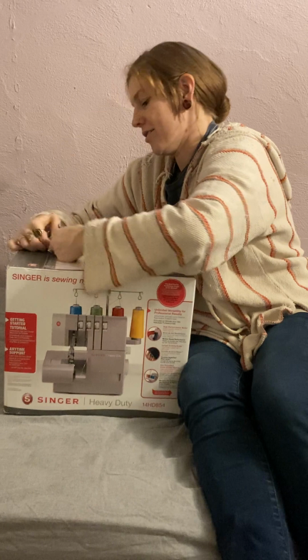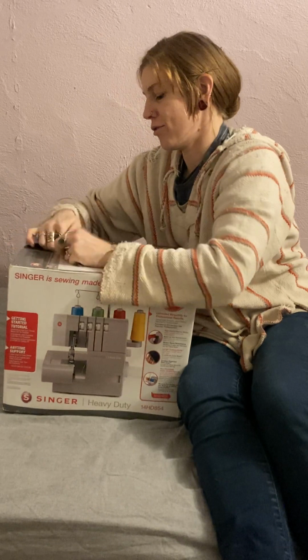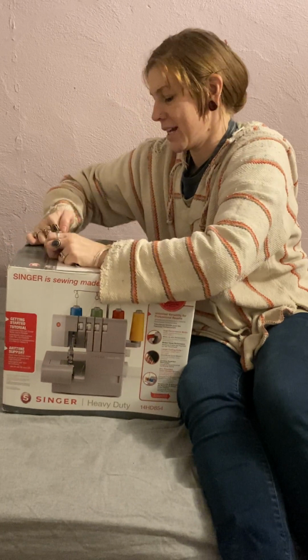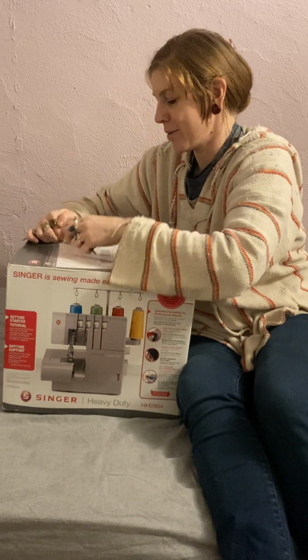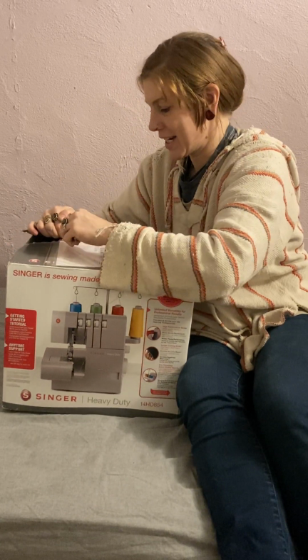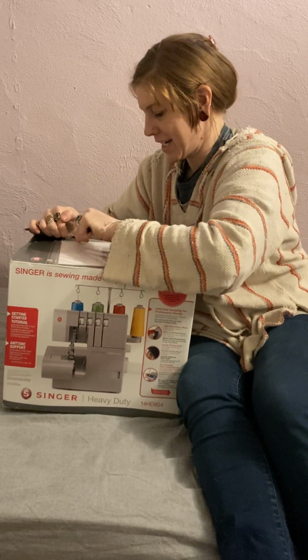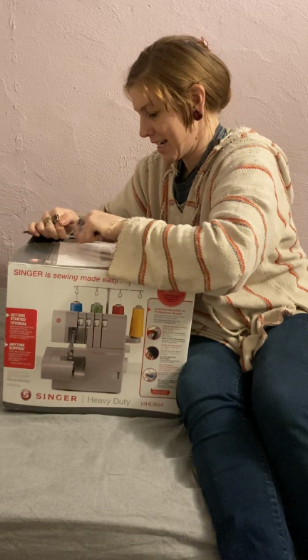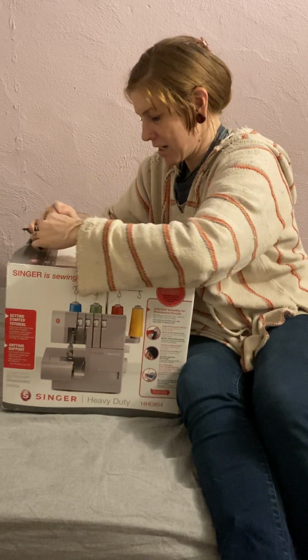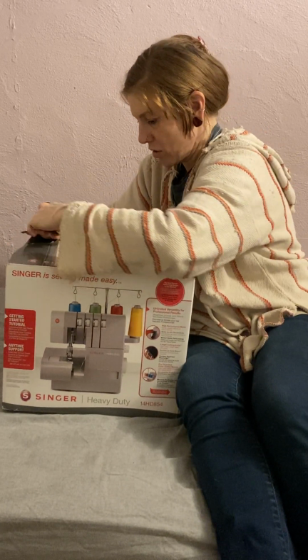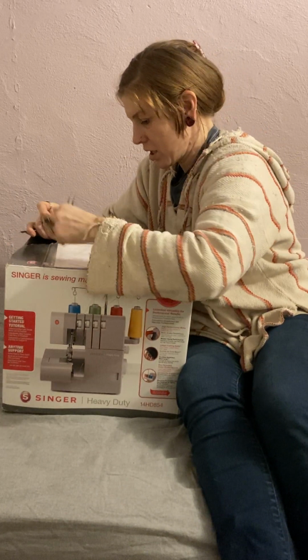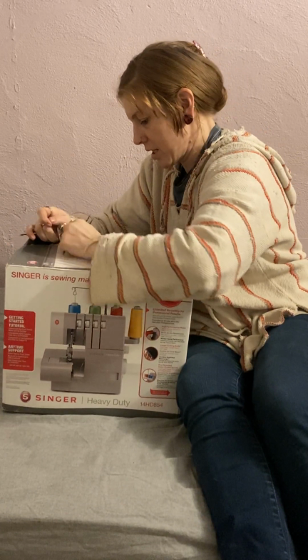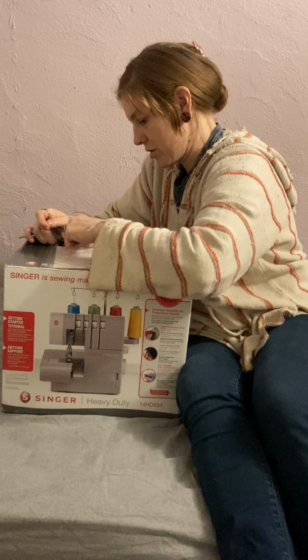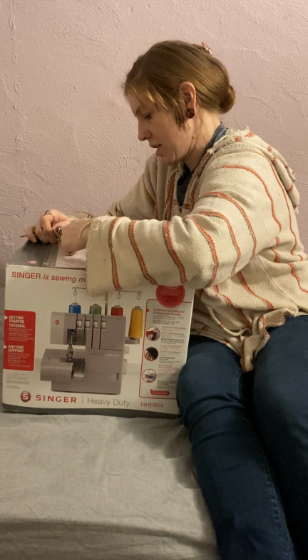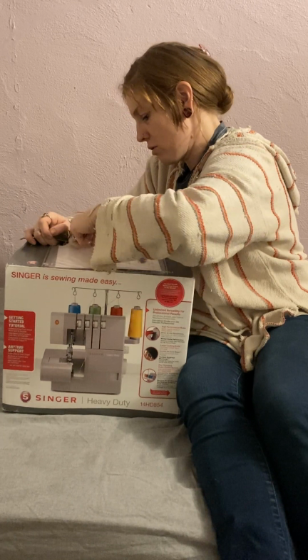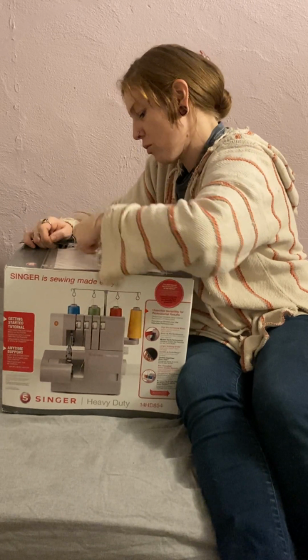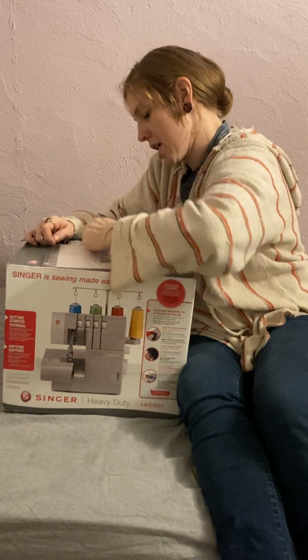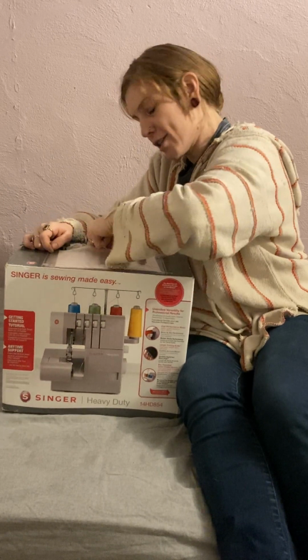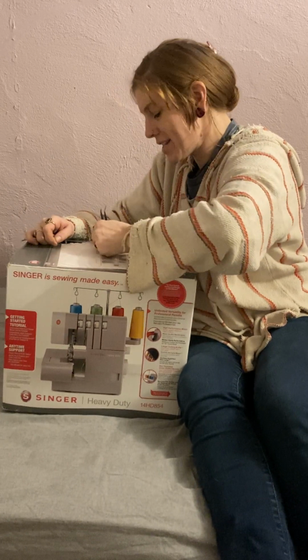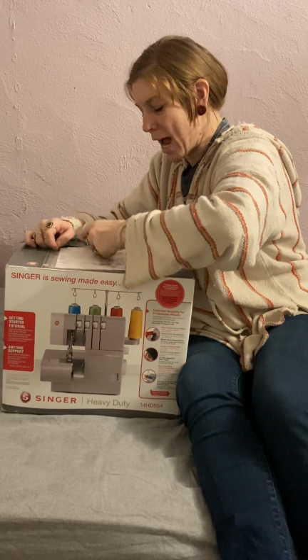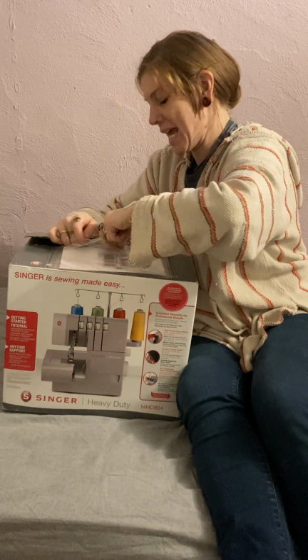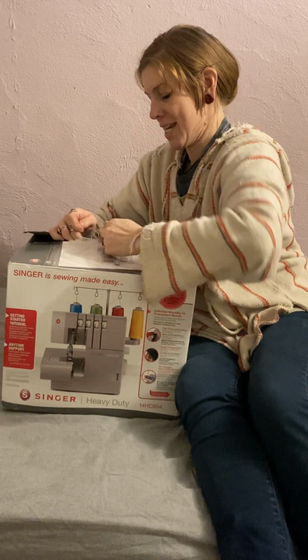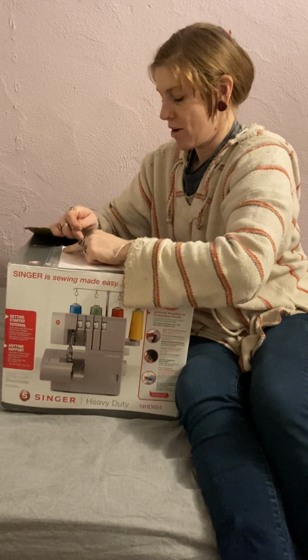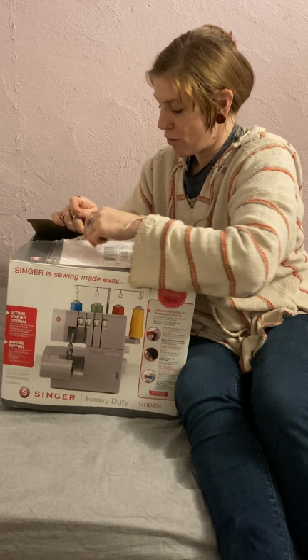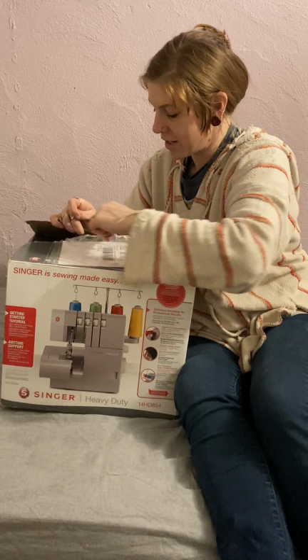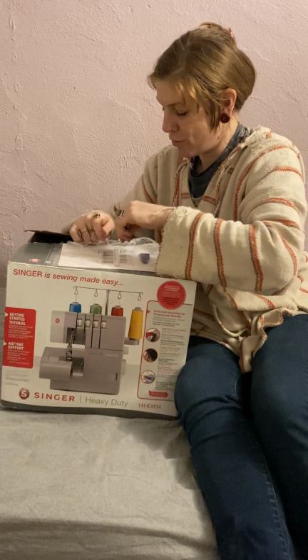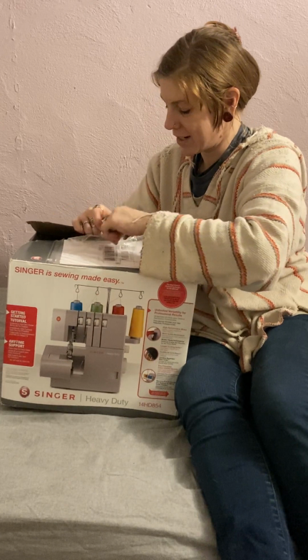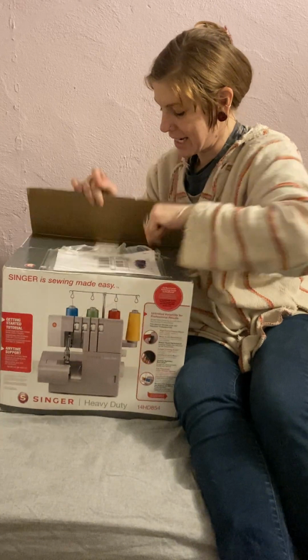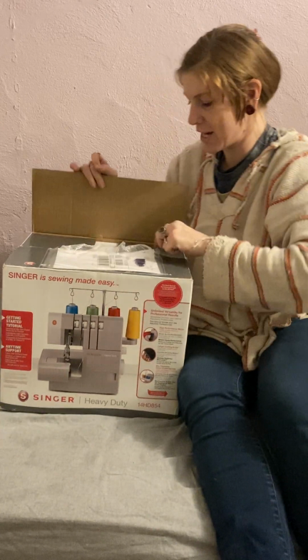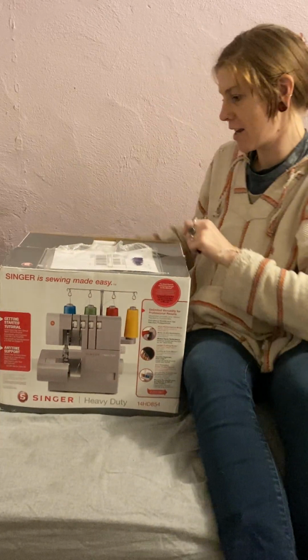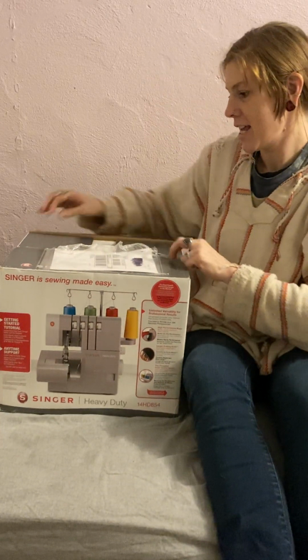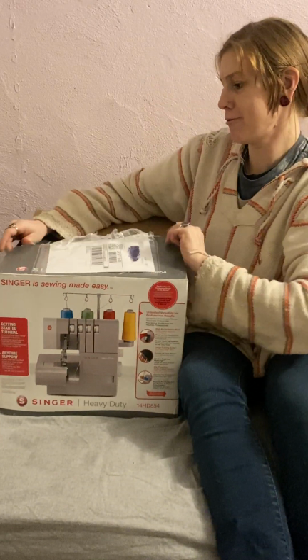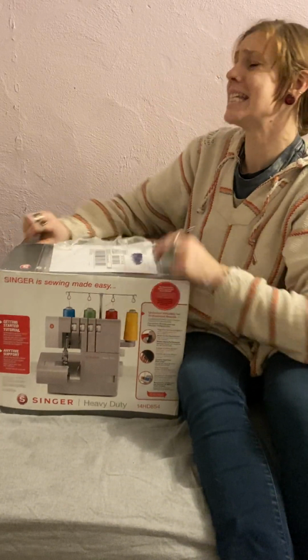Oh man, come on. The anticipation is rising.